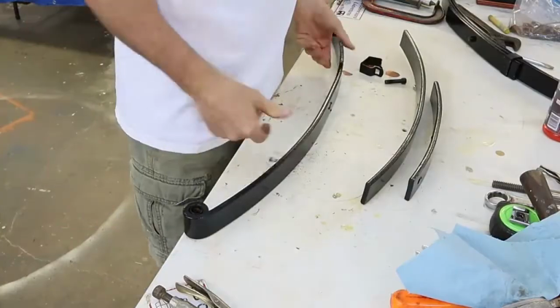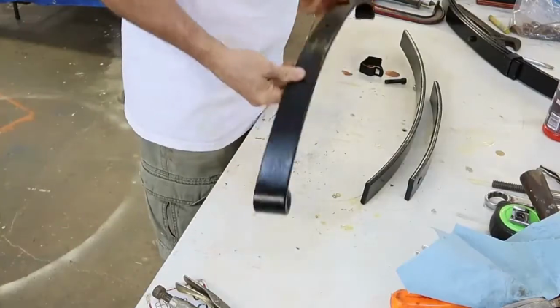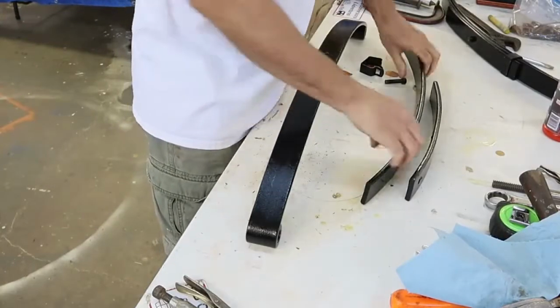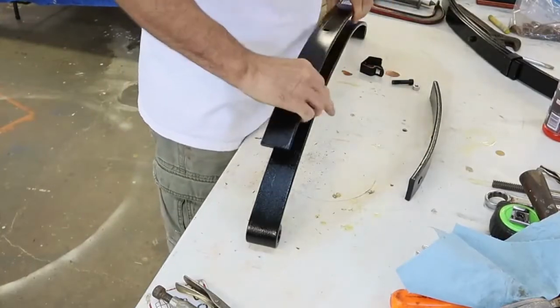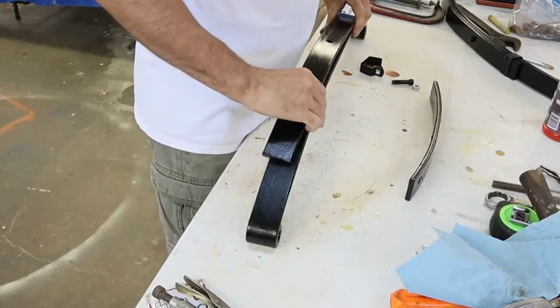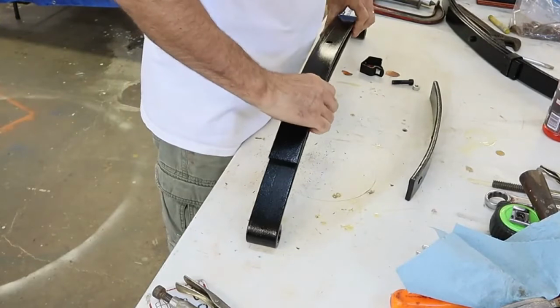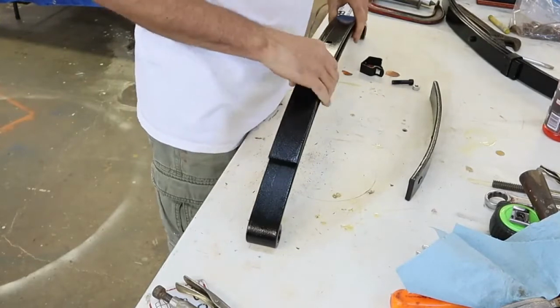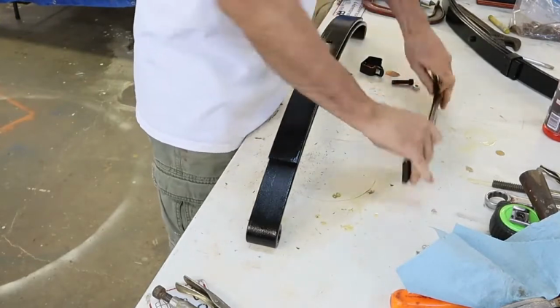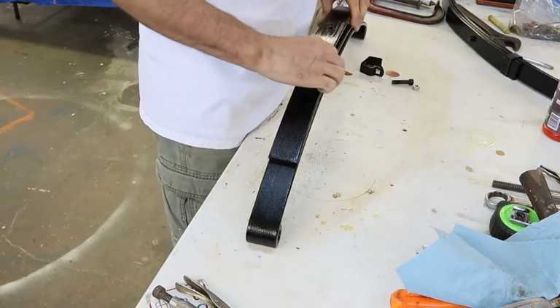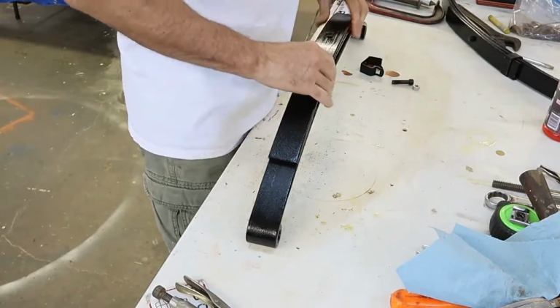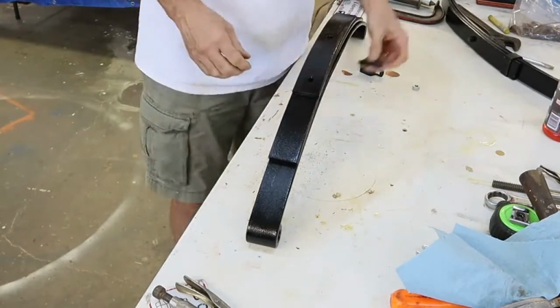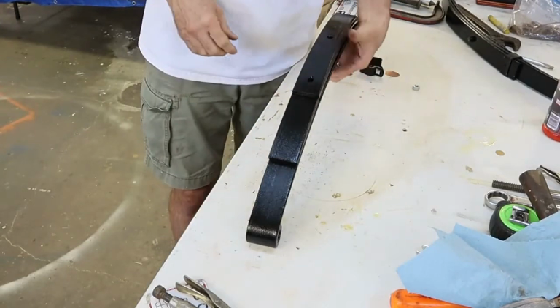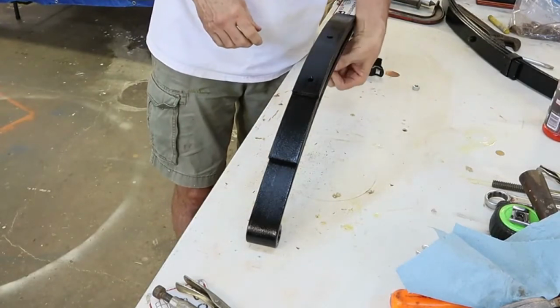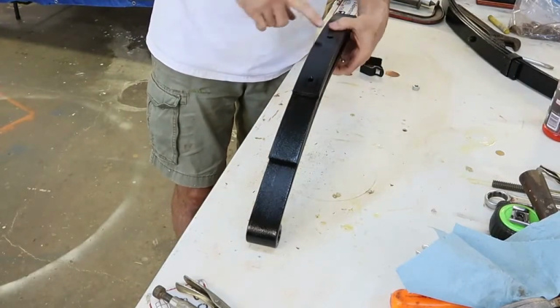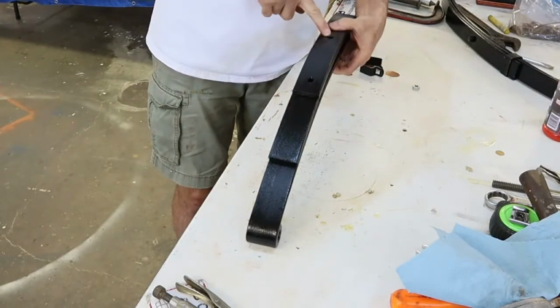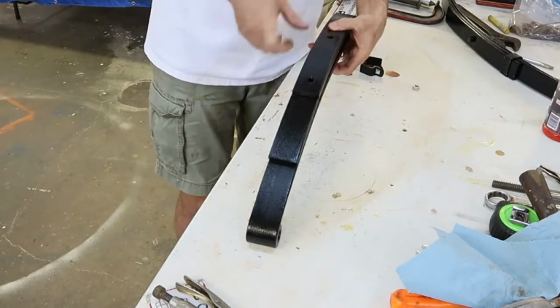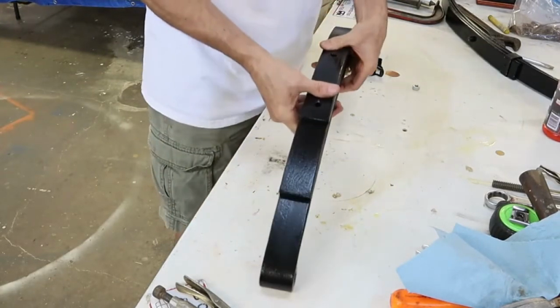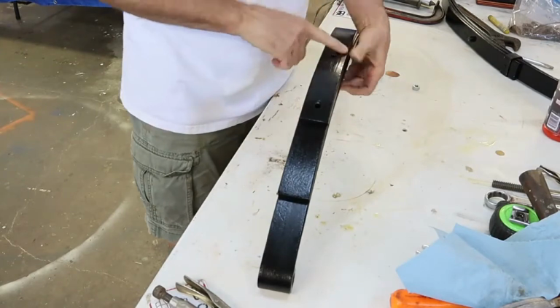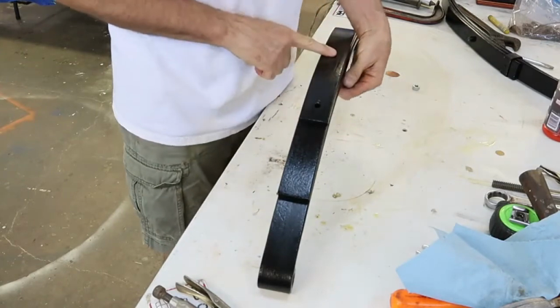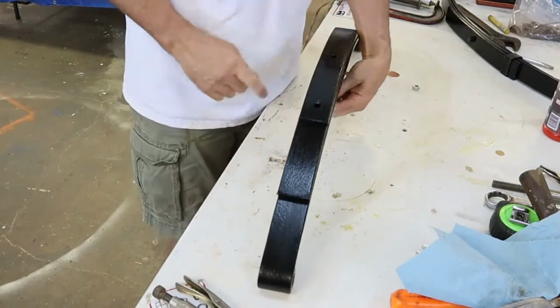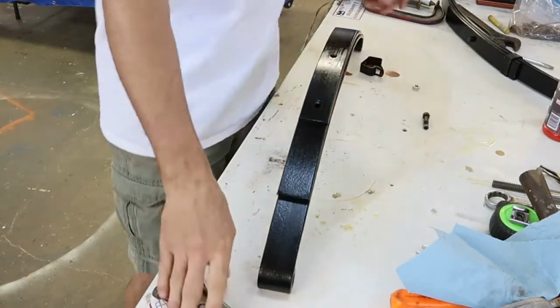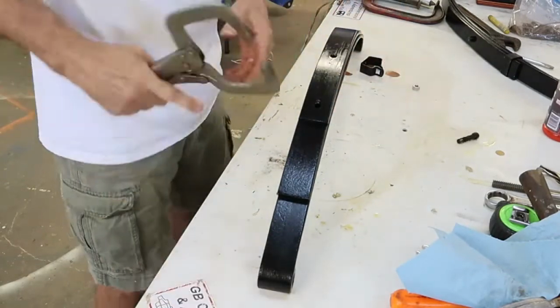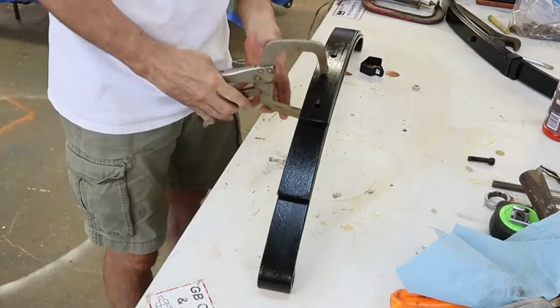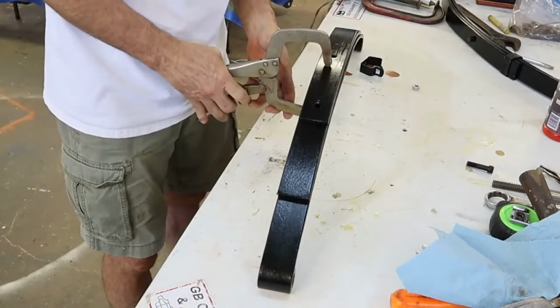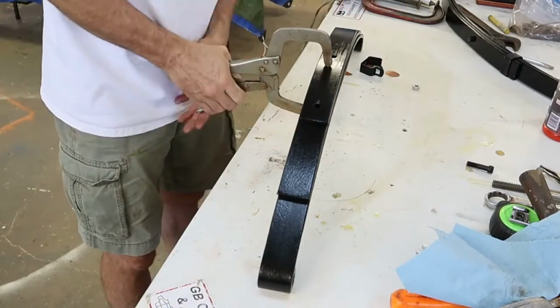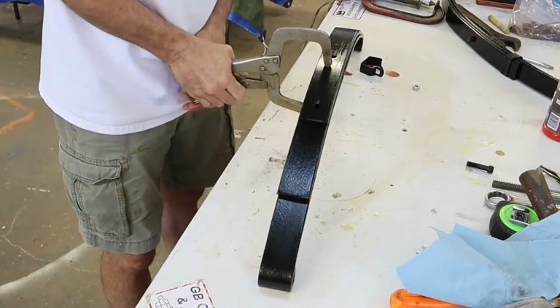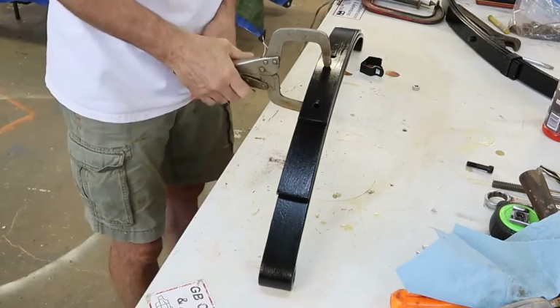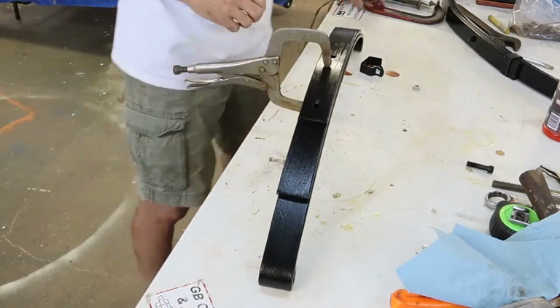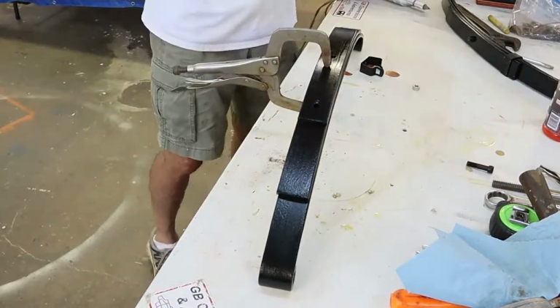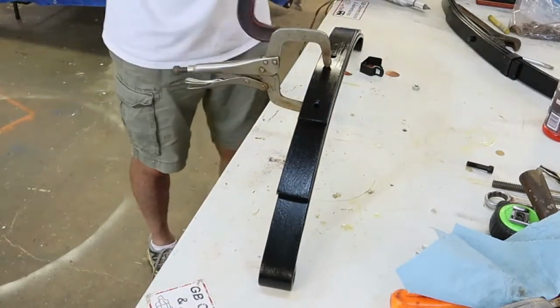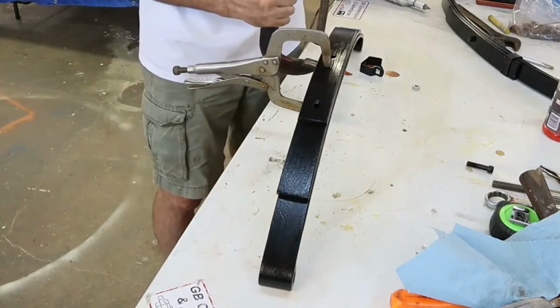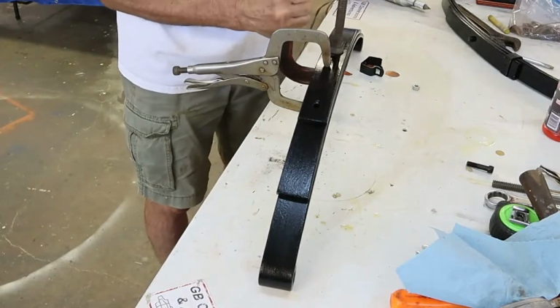Following the wire brushing and cleaning, I used Rust-Oleum Glossy Black Paint. It's an oil-based paint, so it takes a little bit of time to dry. I painted the individual pieces and now it's time for reassembly.